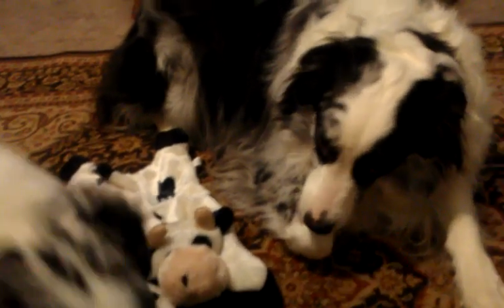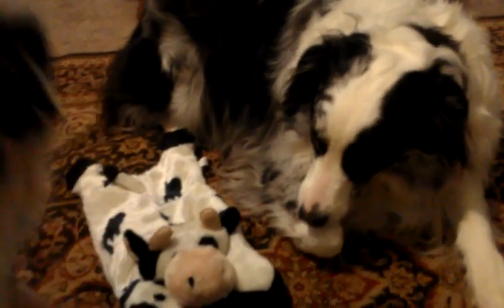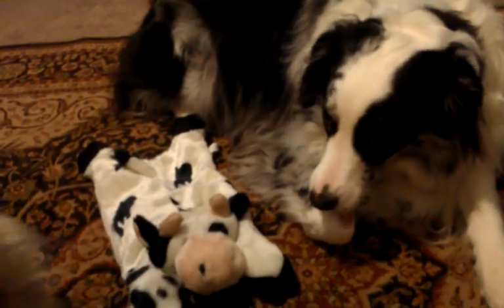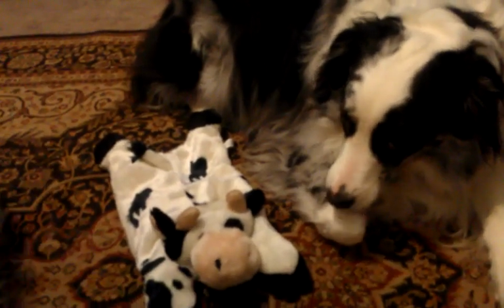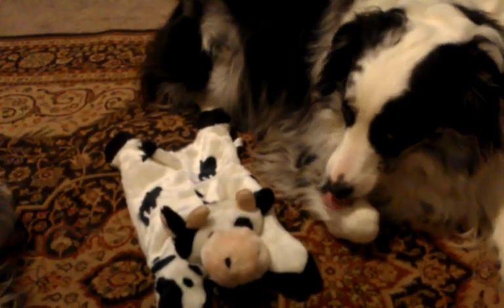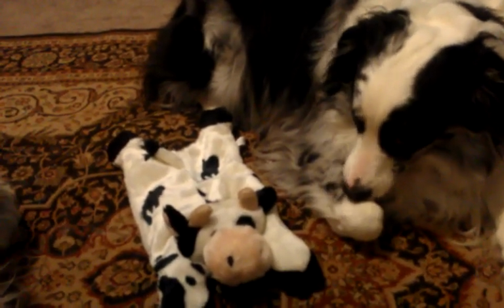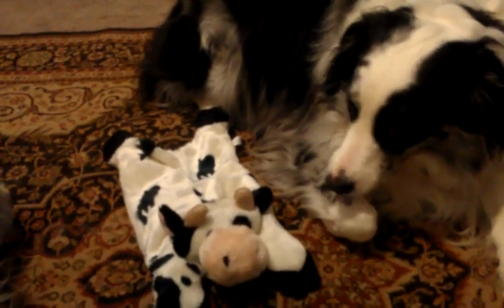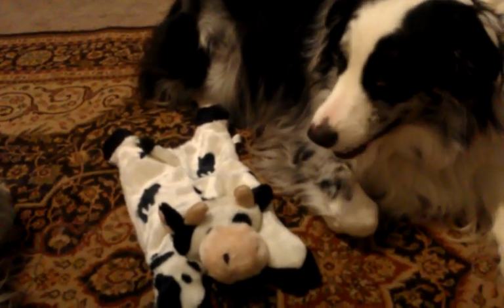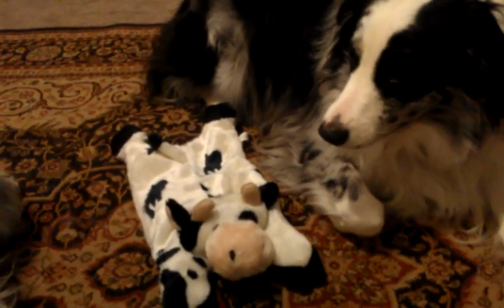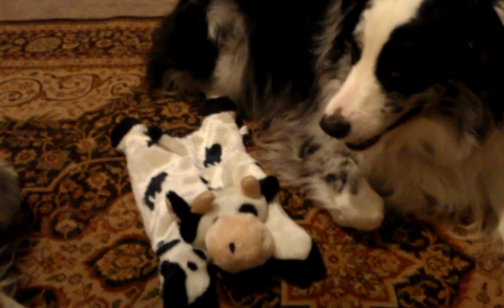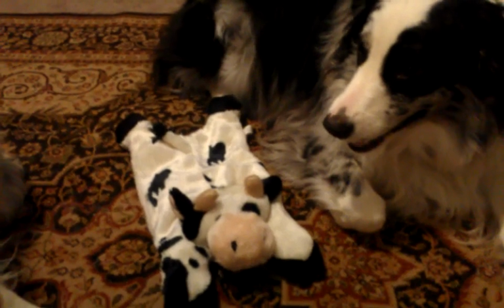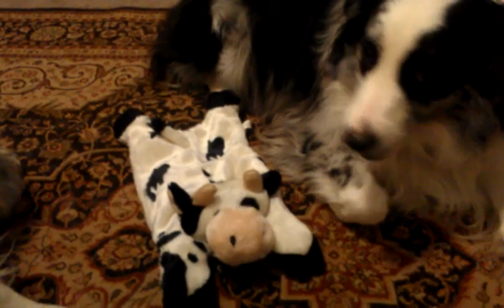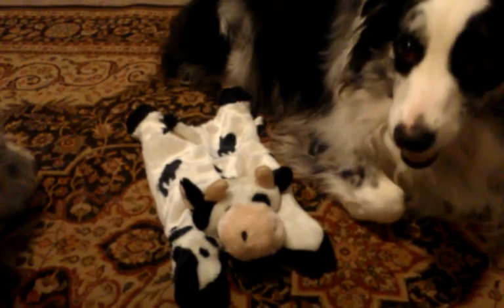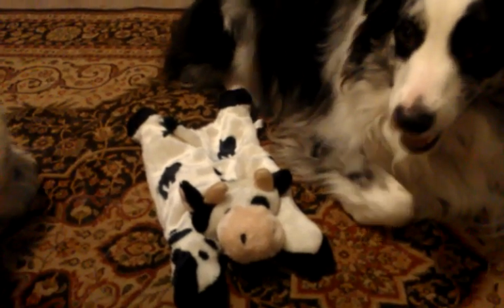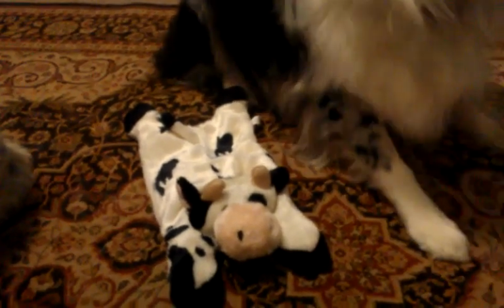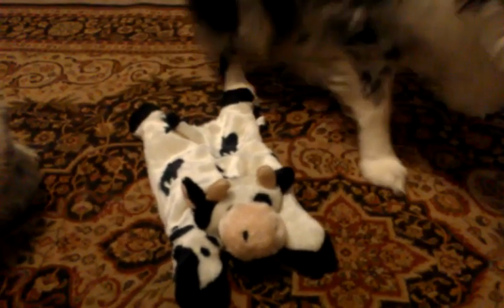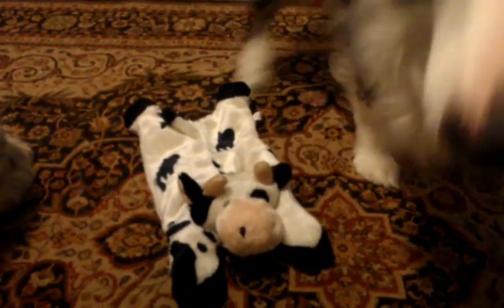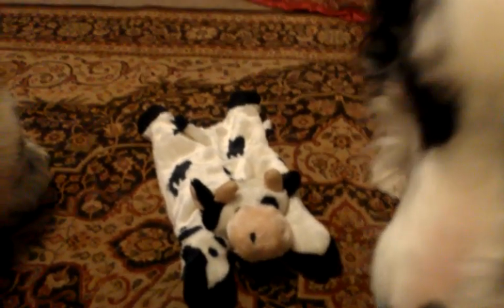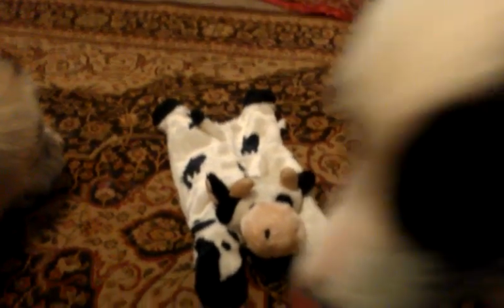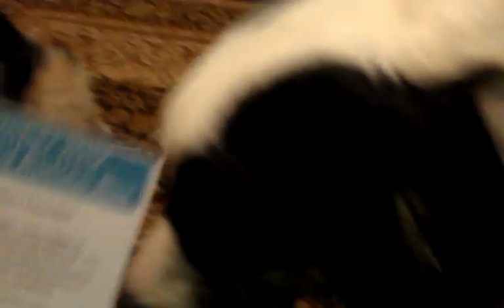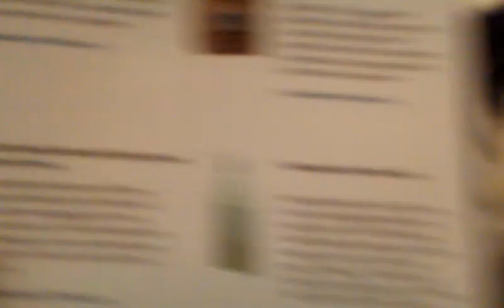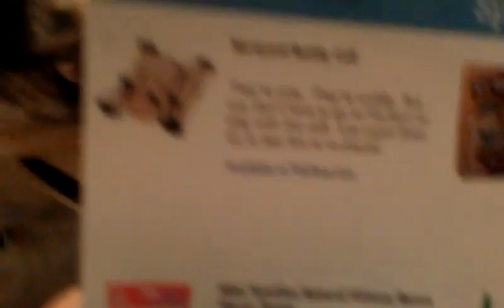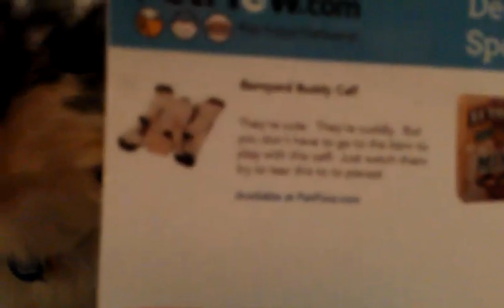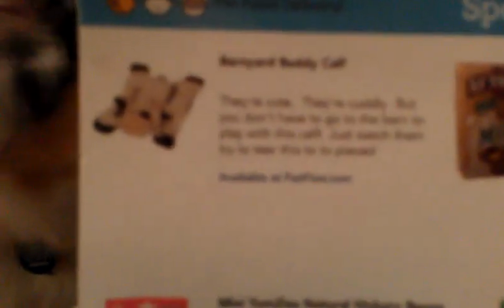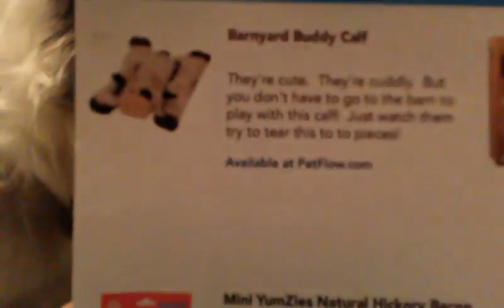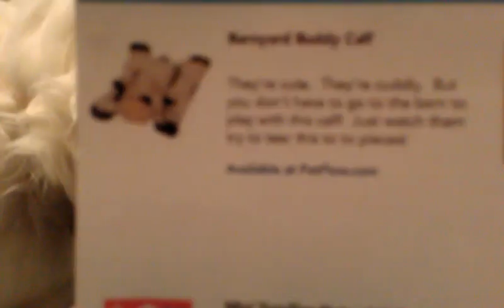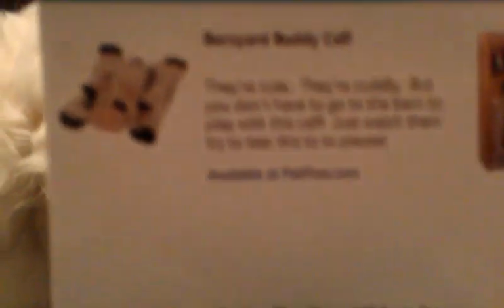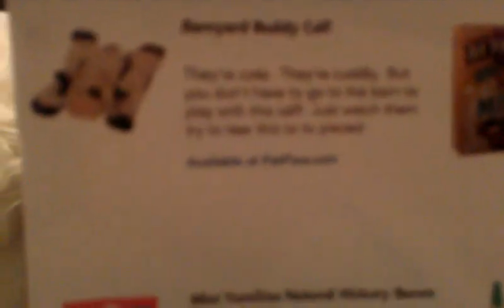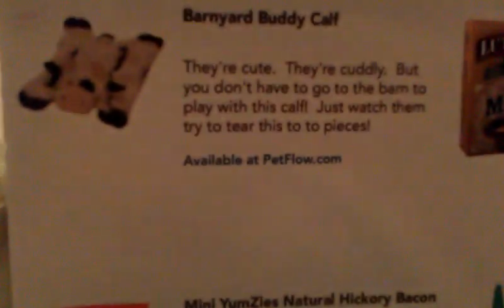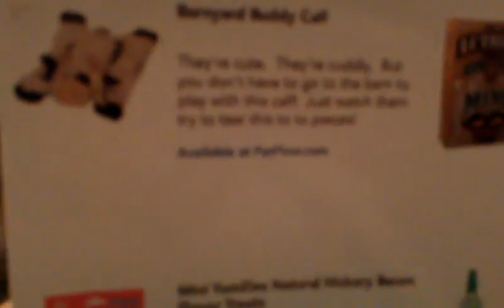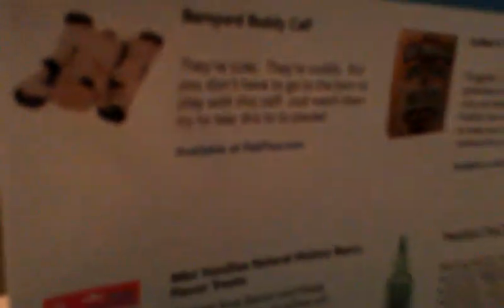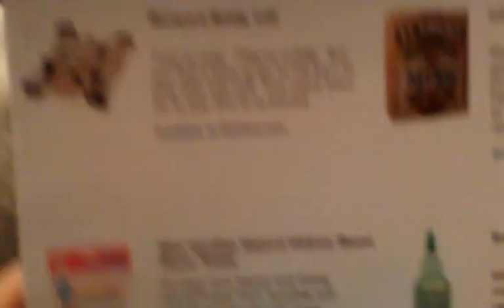Hi everyone, today we're going to do a quick little mini review on a product that came in this month's December Pet Flow Spoiled Rotten Box, and it is the Barnyard Buddy Calf — or I think it's a cow, whatever.